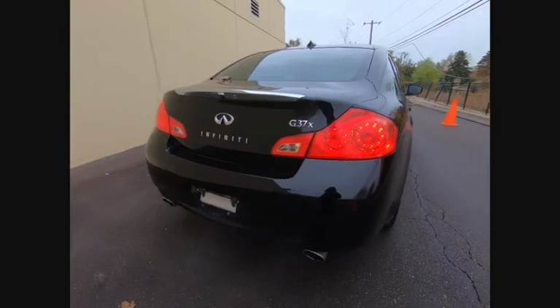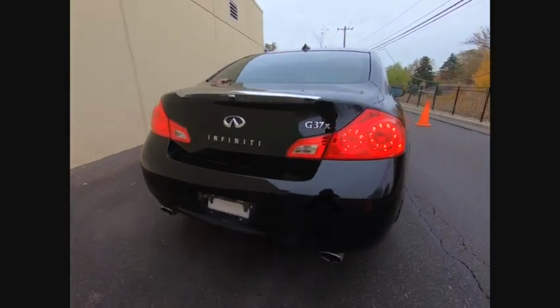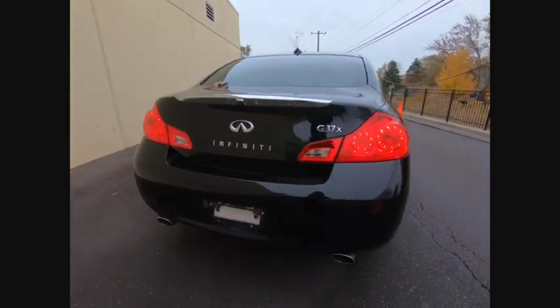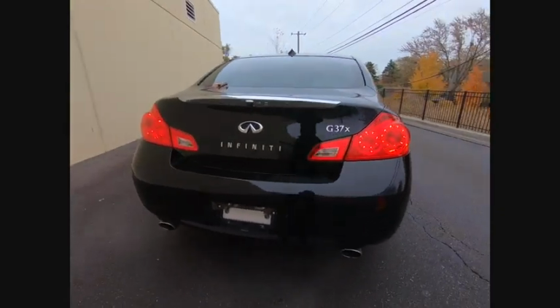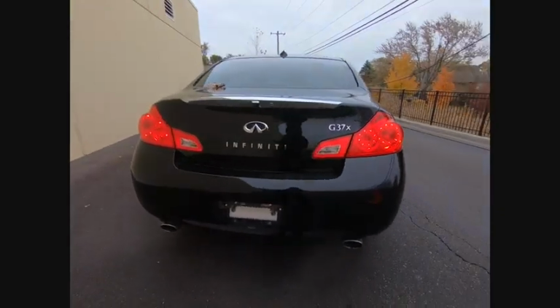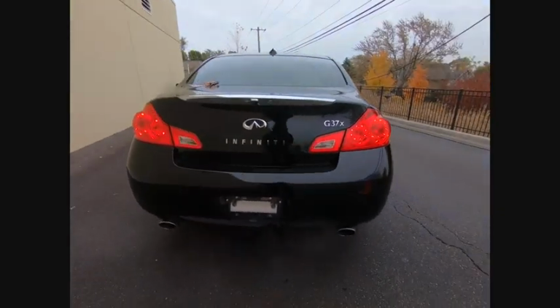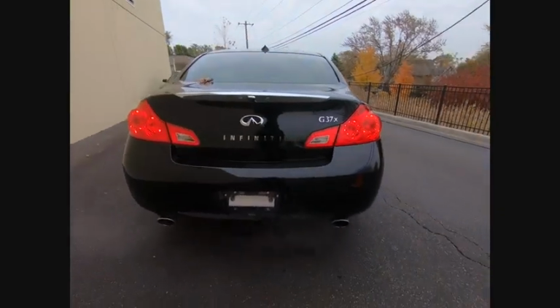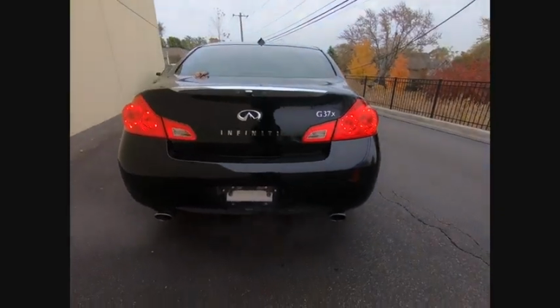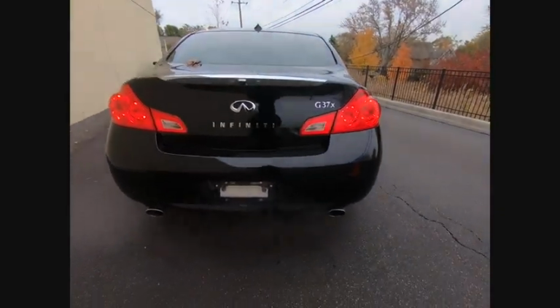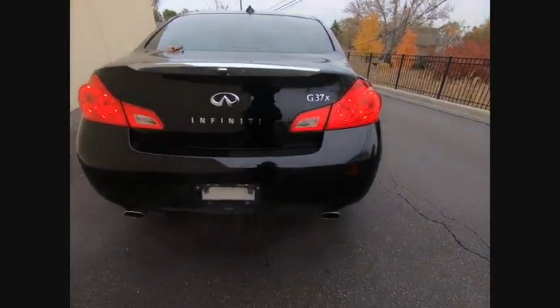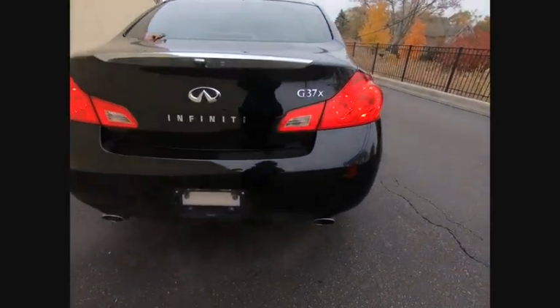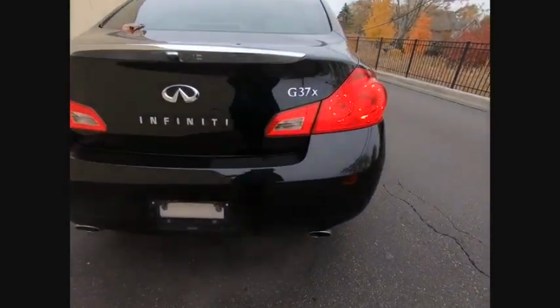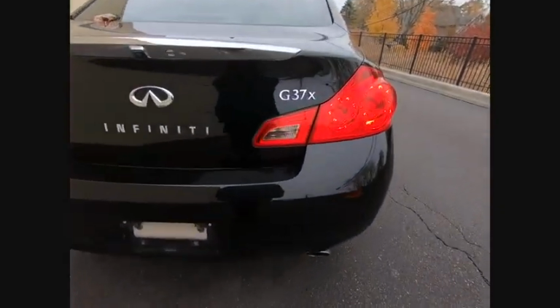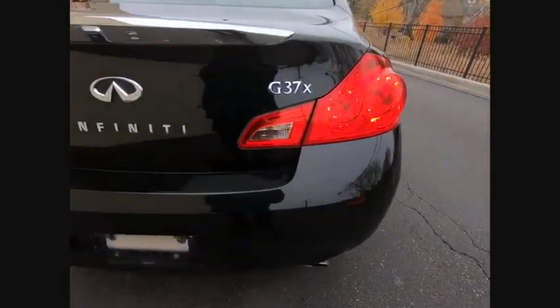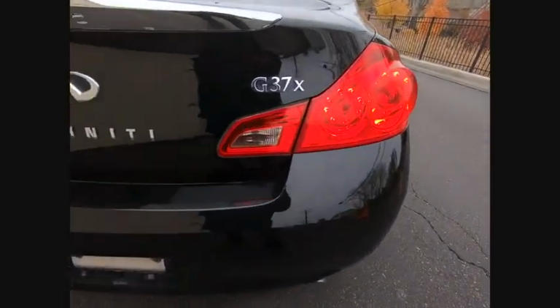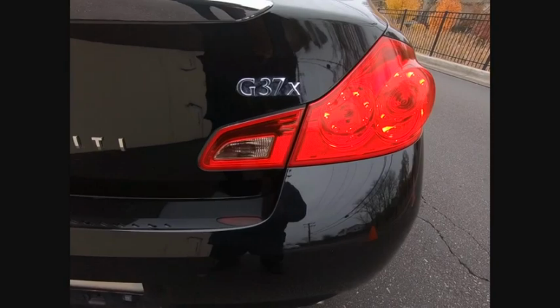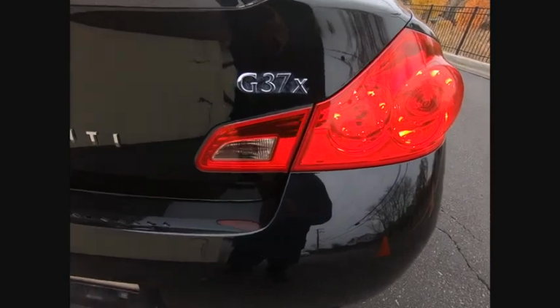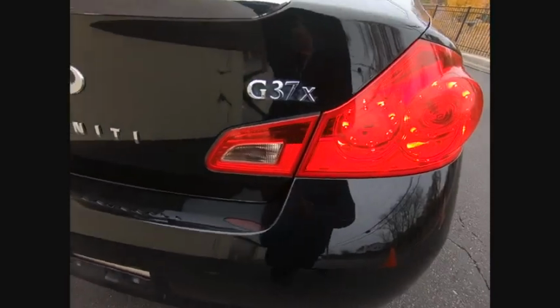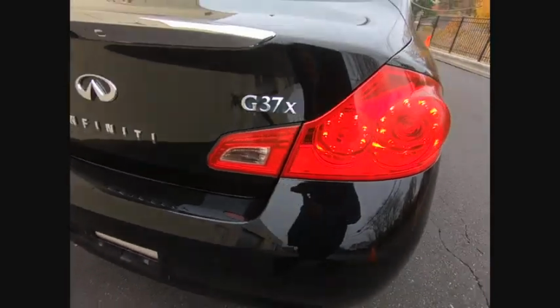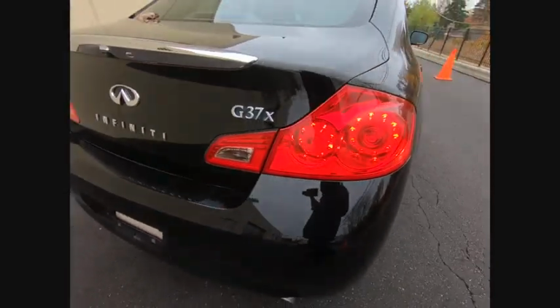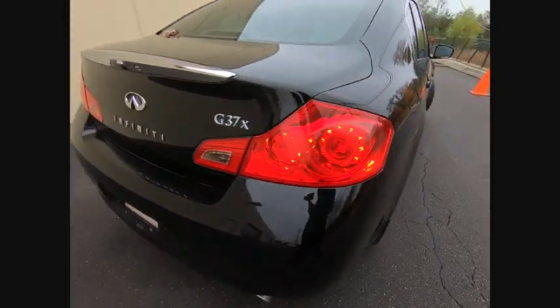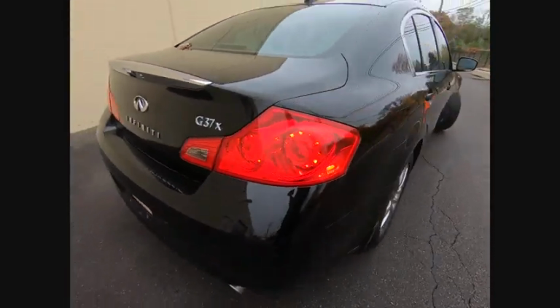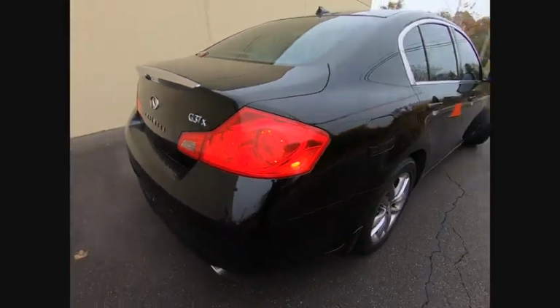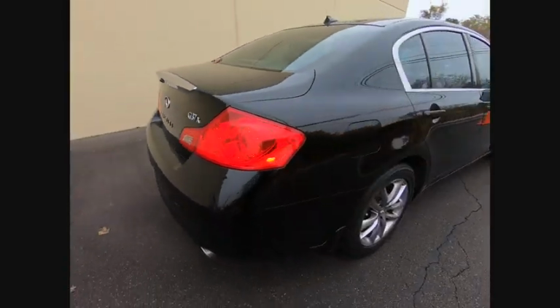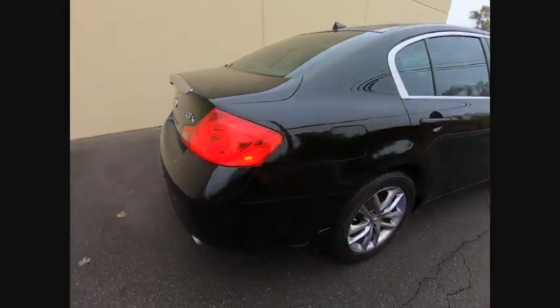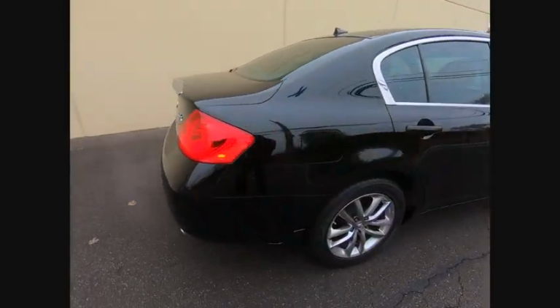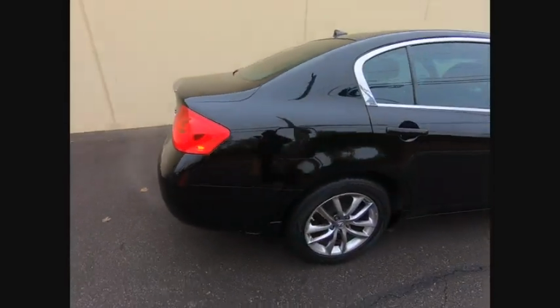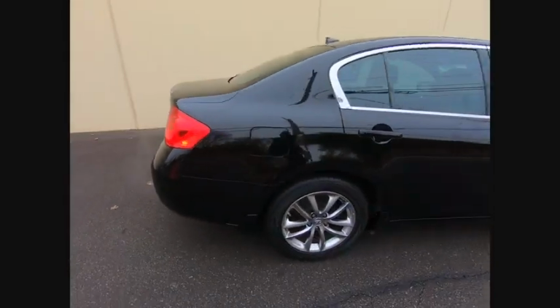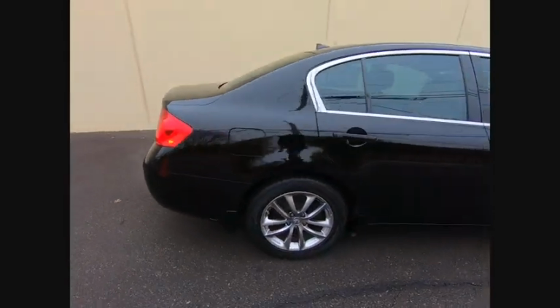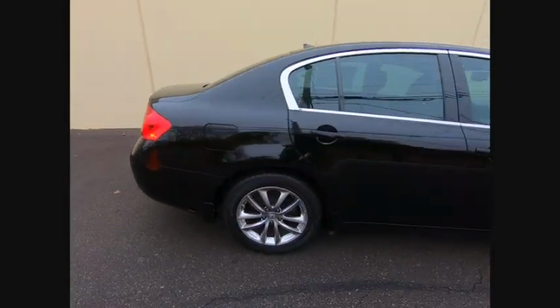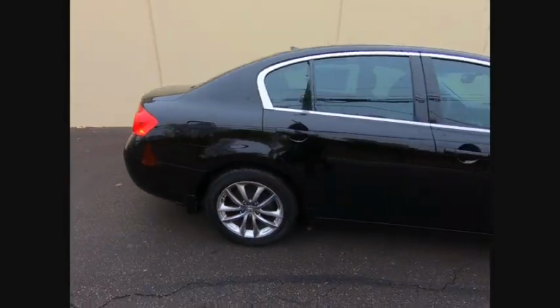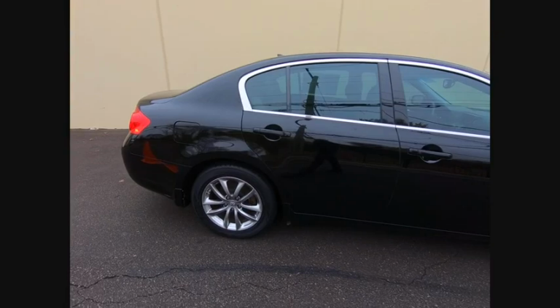The car is blistering quick, yet returns 21 miles per gallon overall, and is priced below $10,000. This vehicle has less than 115,000 miles.